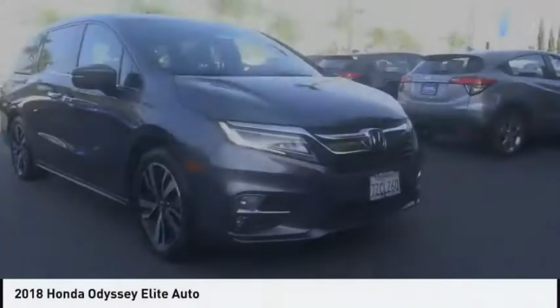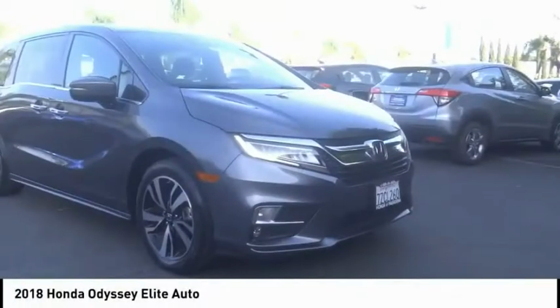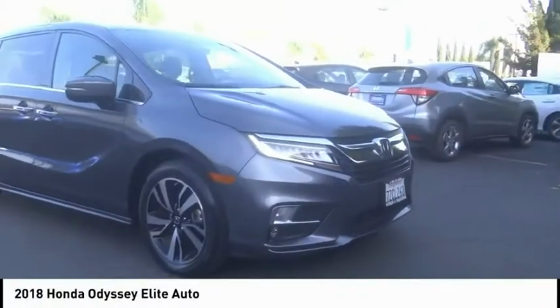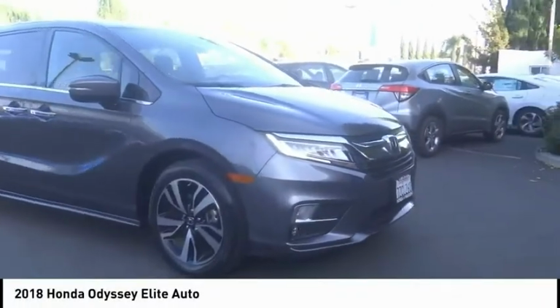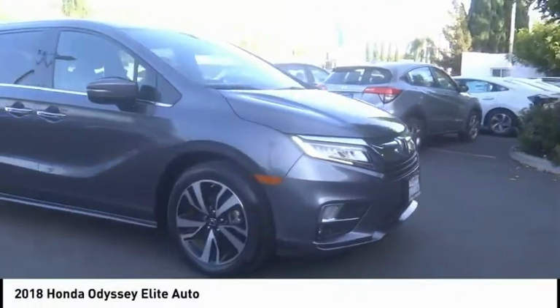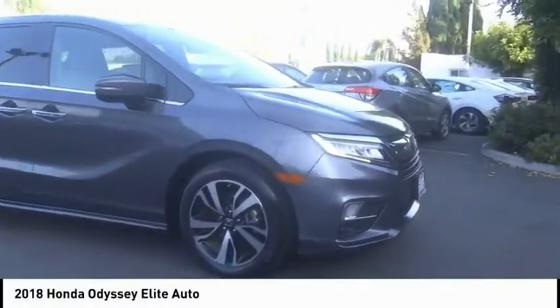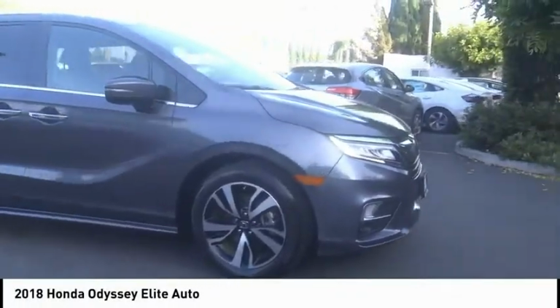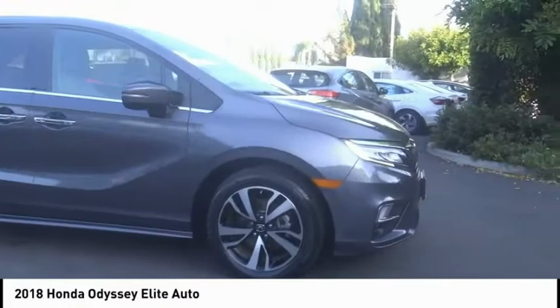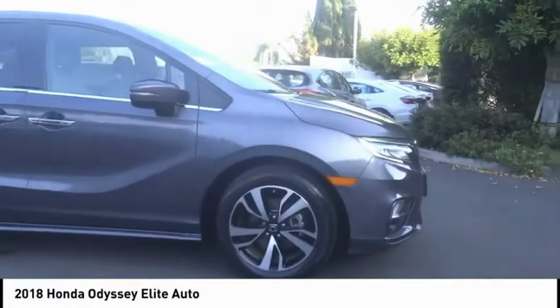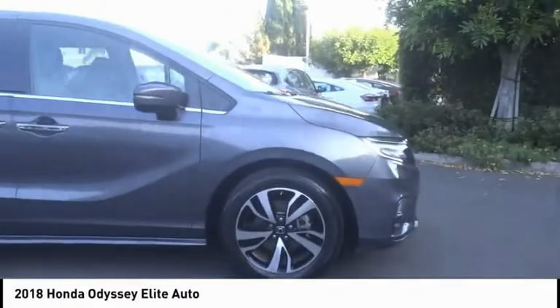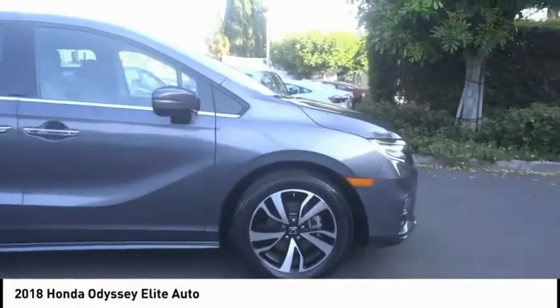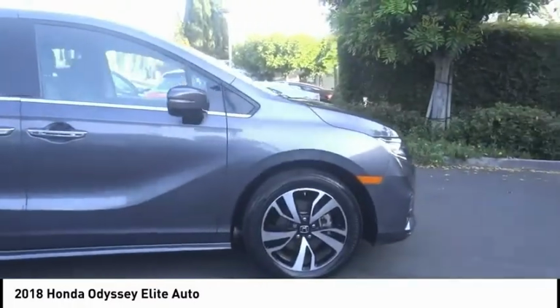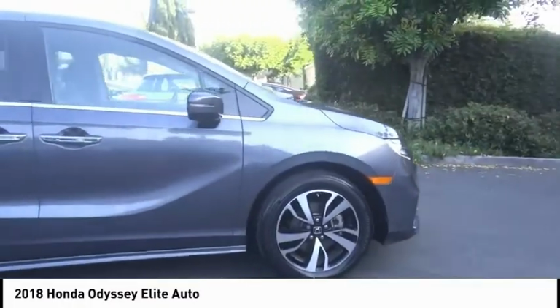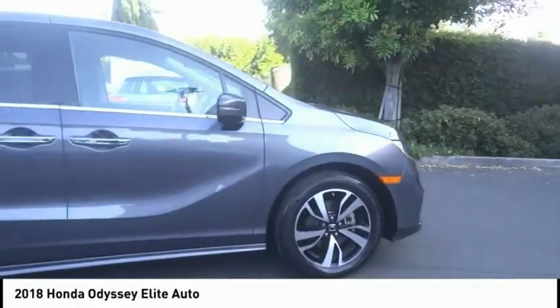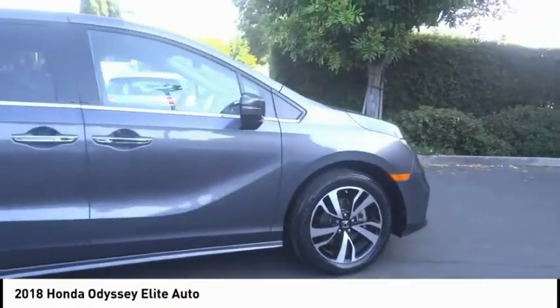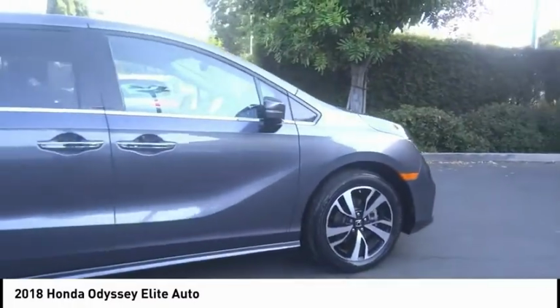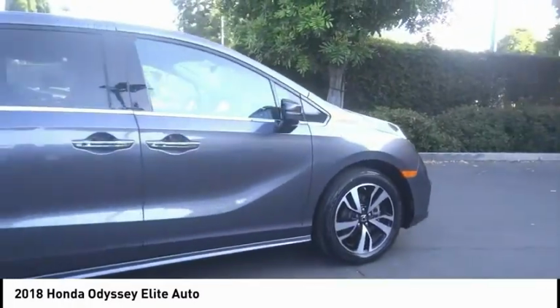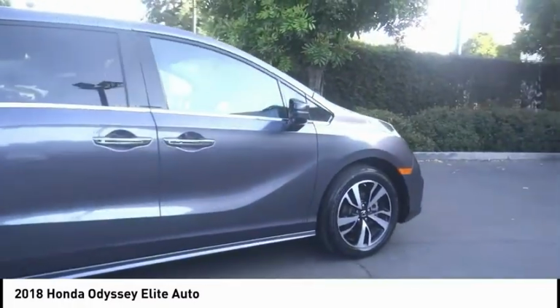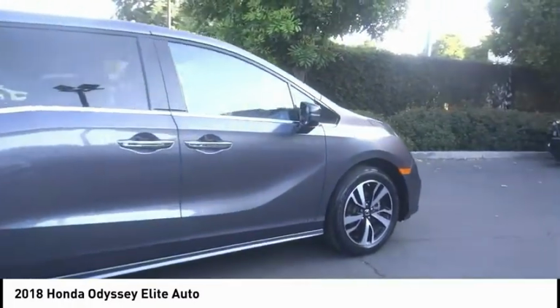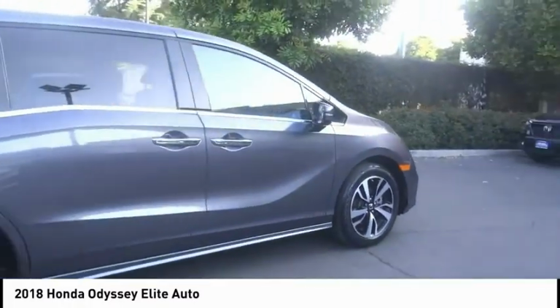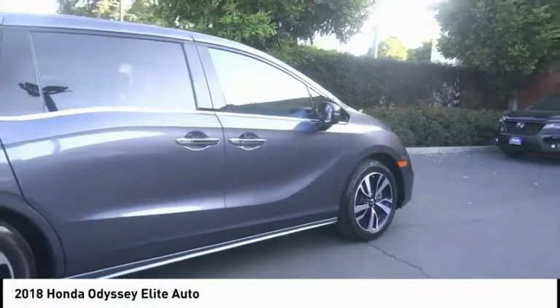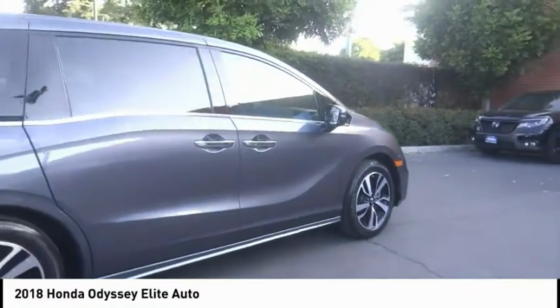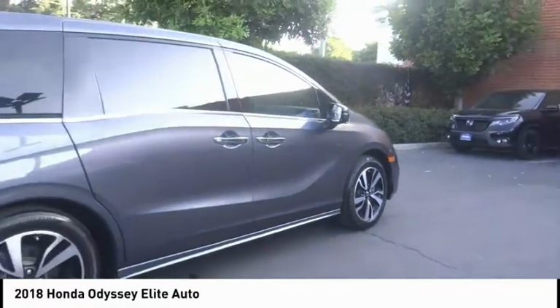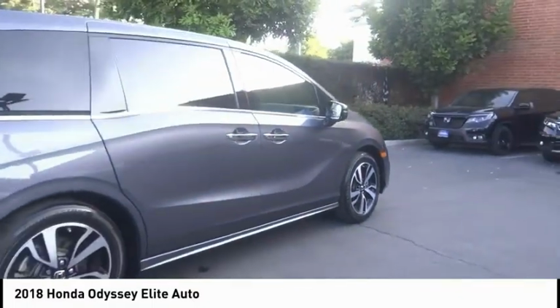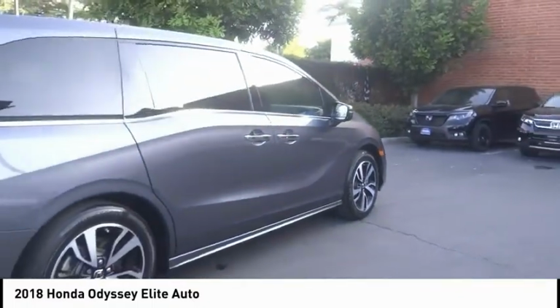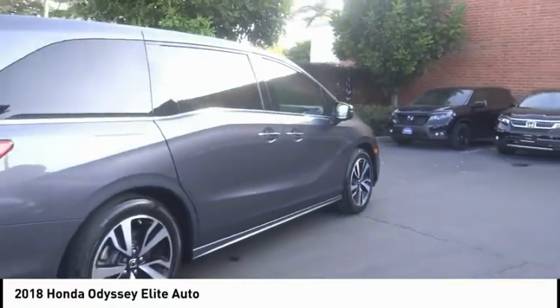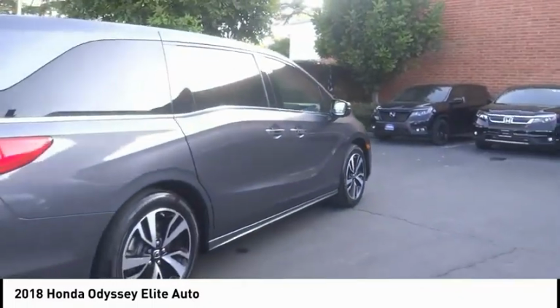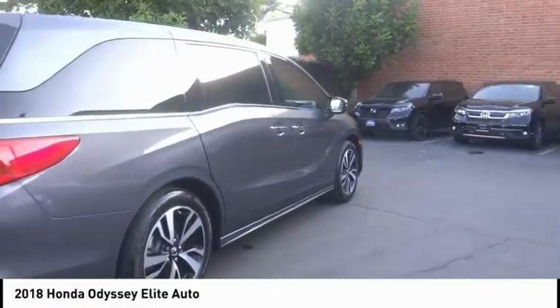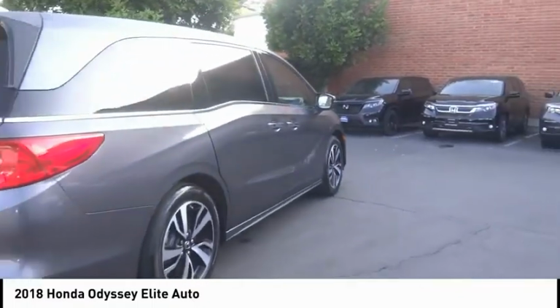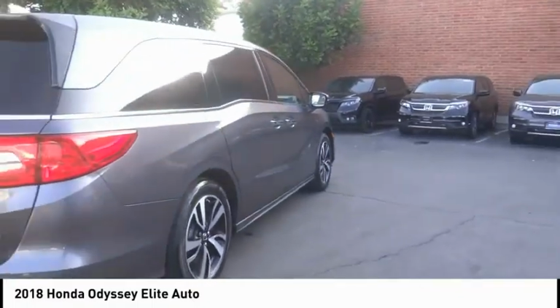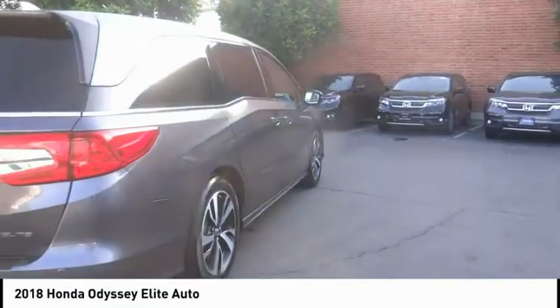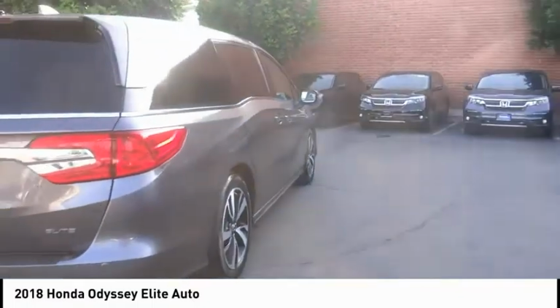Looking for the right vehicle? Check out the 2018 Odyssey. The Honda Odyssey is a showcase of distinguished style, captivating technology, and advanced safety features. A must for all families.